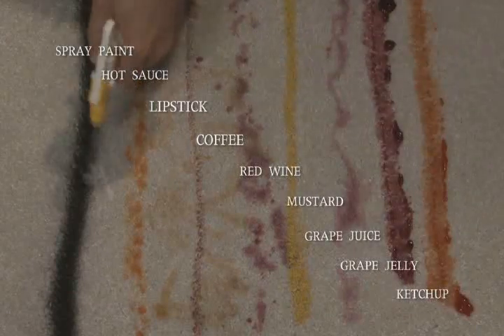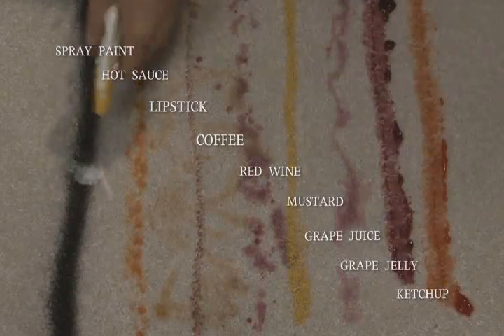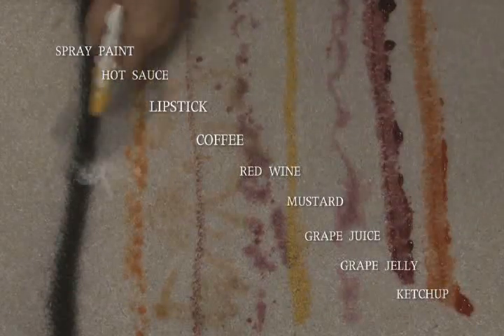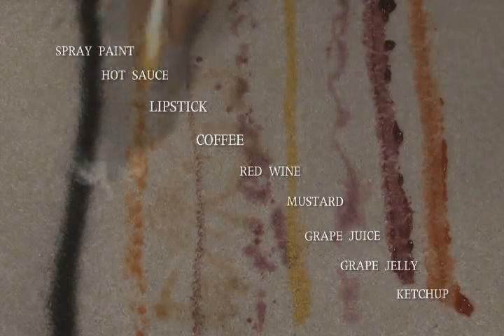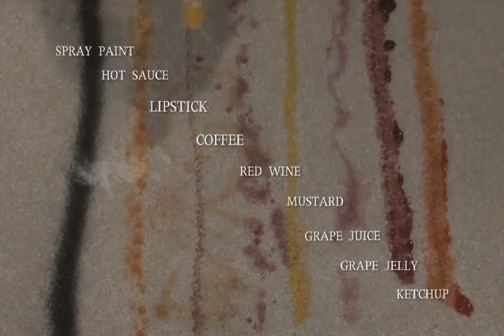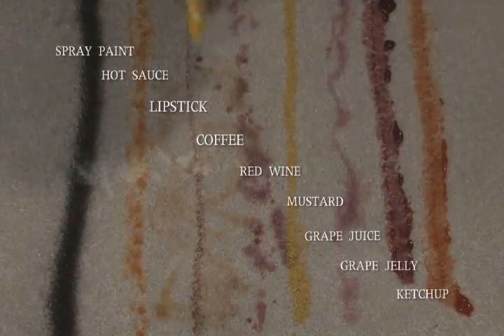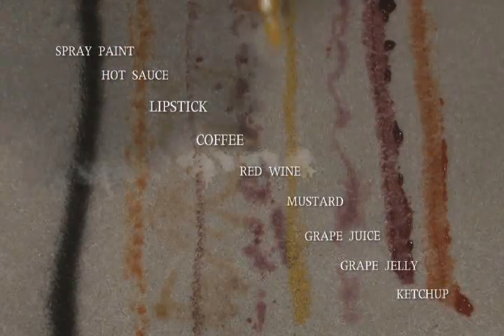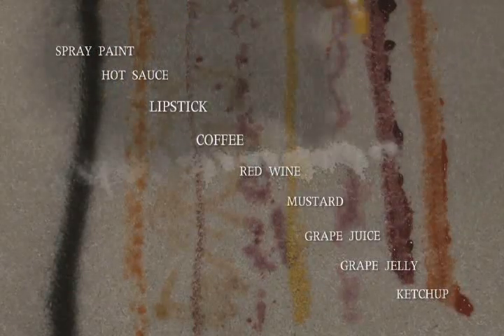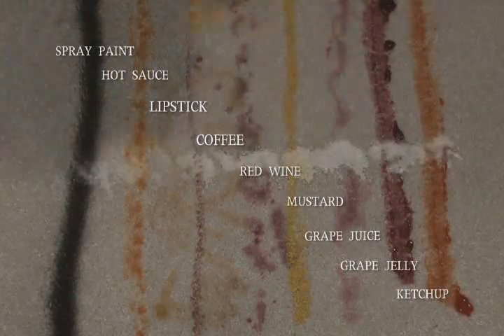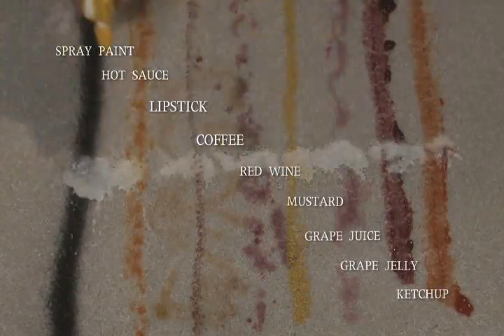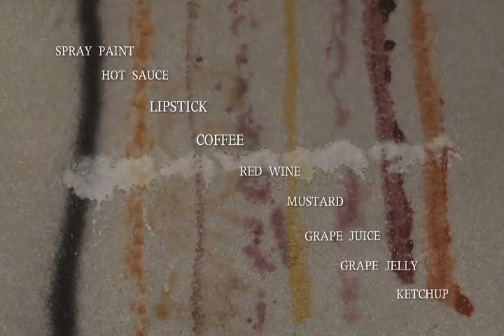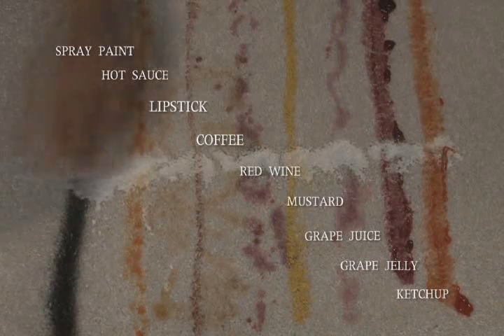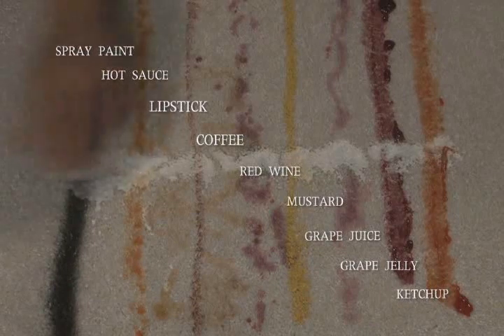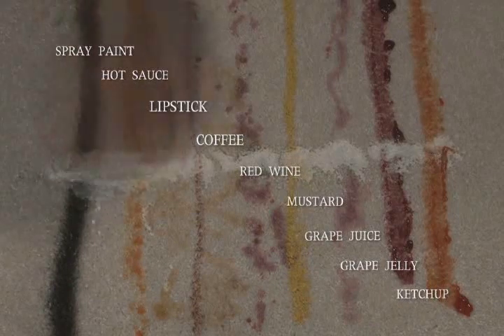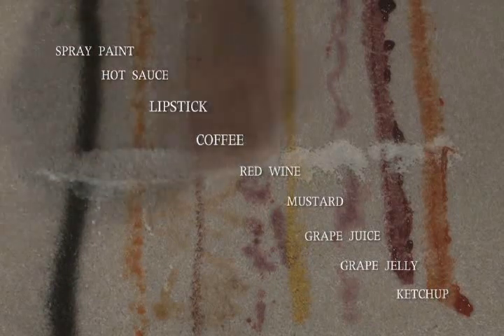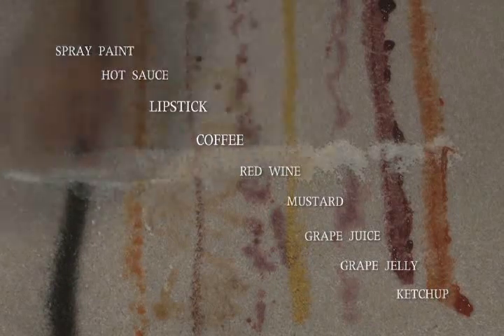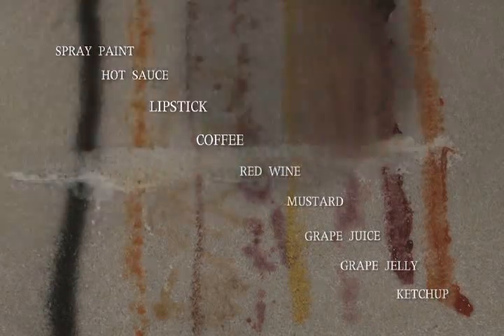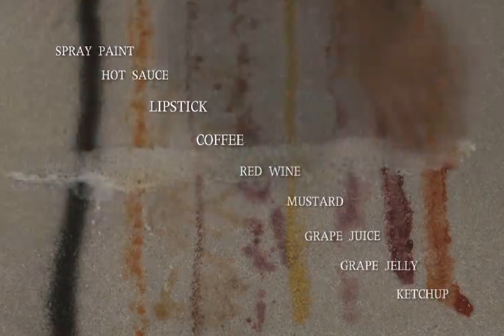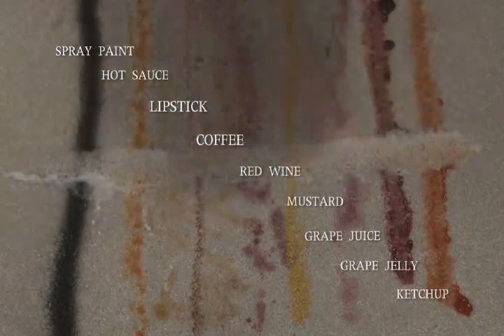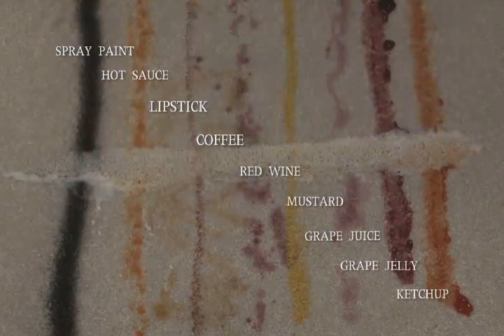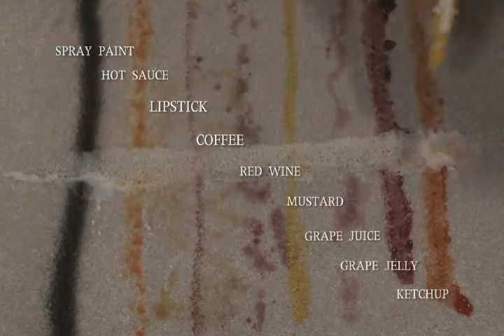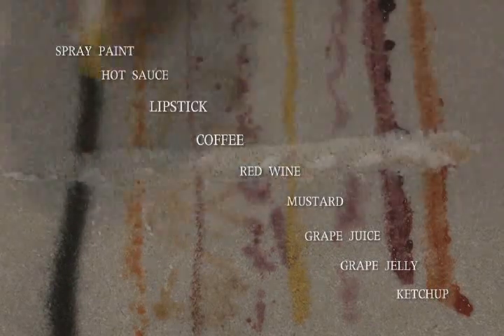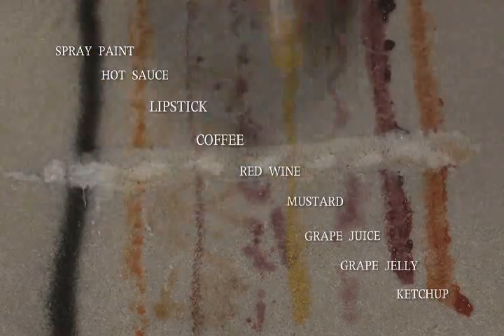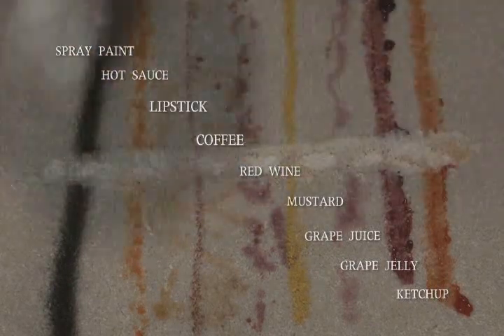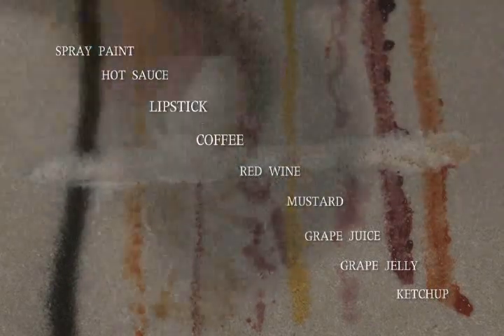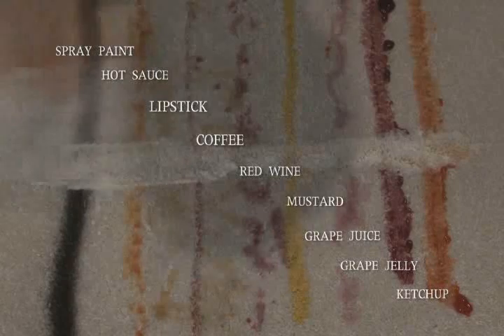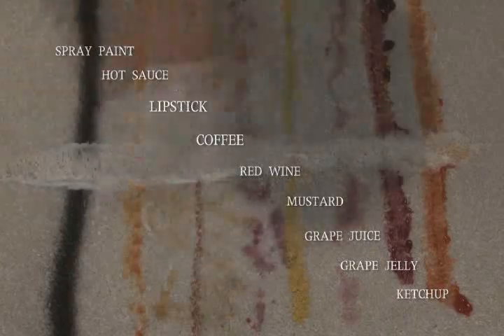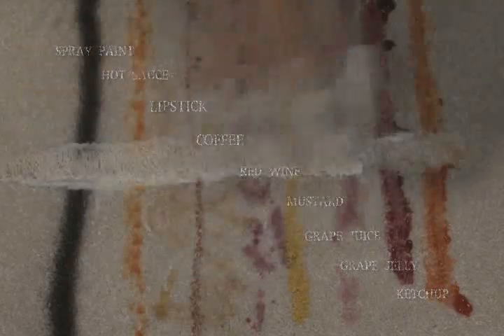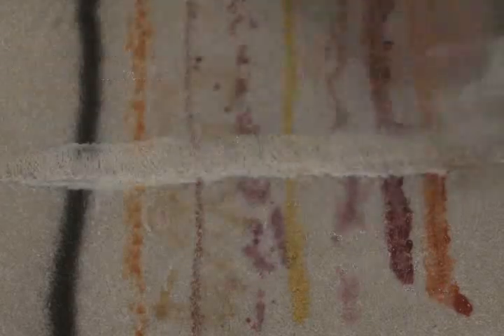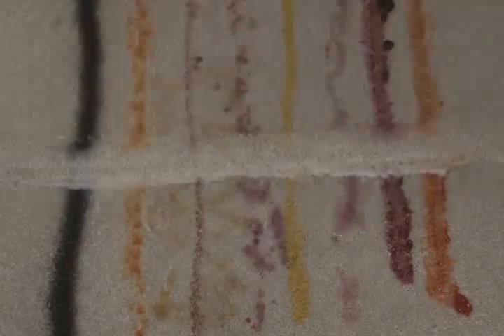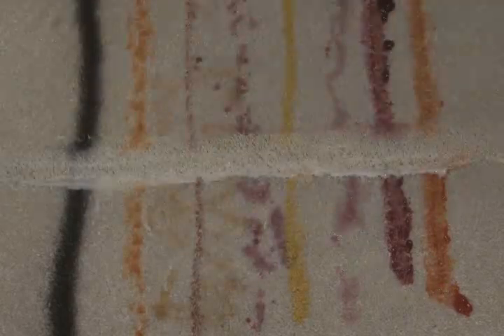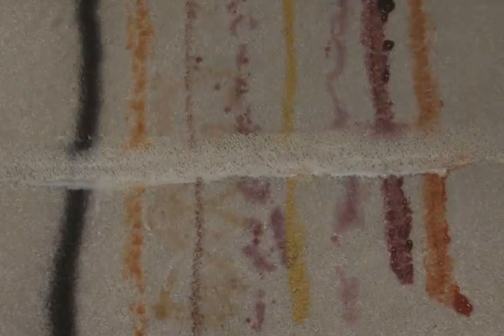Simply spray a little Whippet and the stains start to dissolve in seconds. Now I'm simply using my fingers to agitate the stains. We recommend you use a light scrub brush. One more little pass of Whippet, and look, it's like an eraser. Gone.